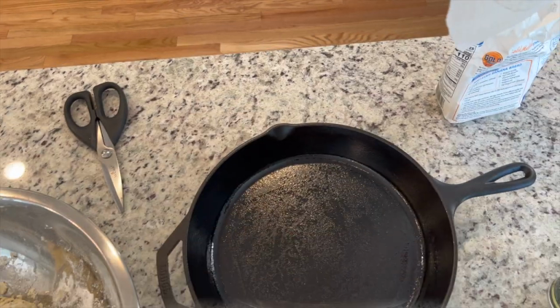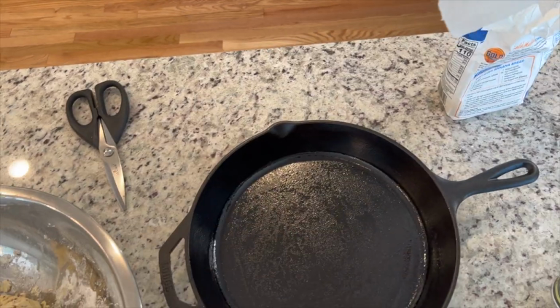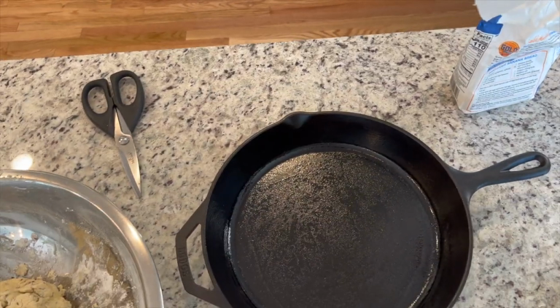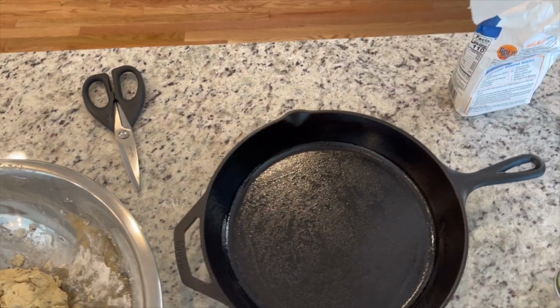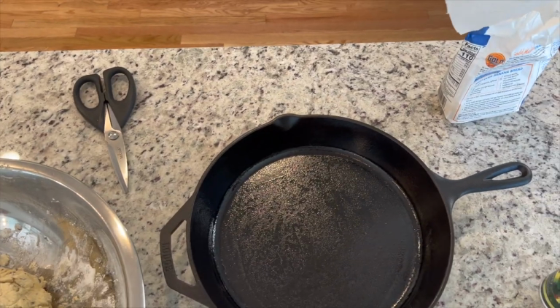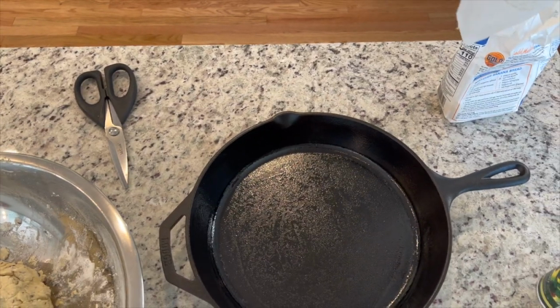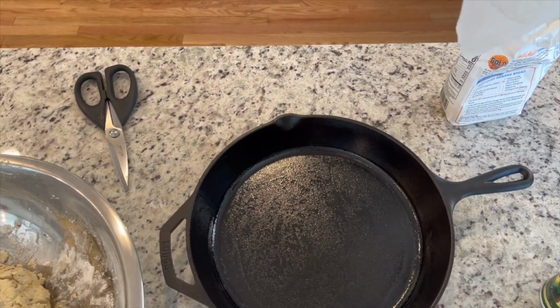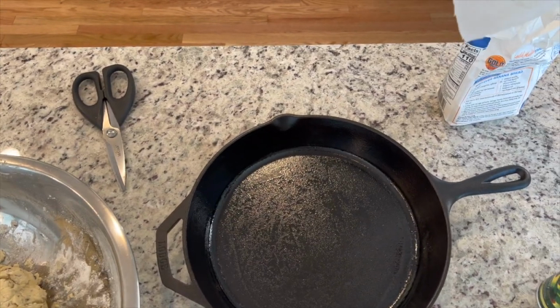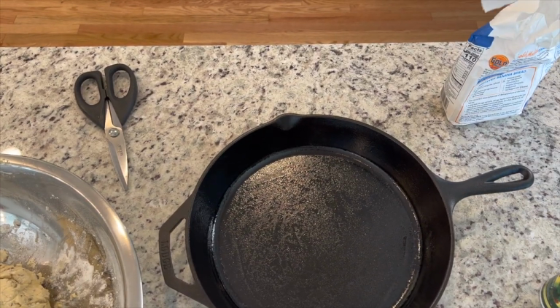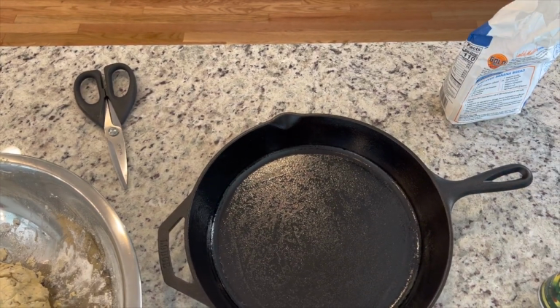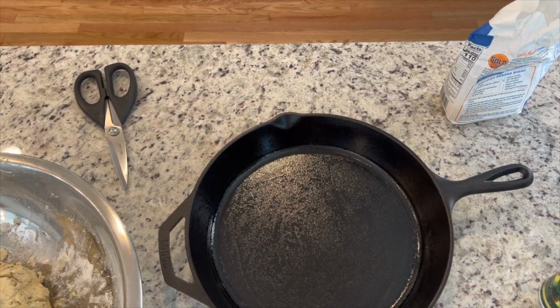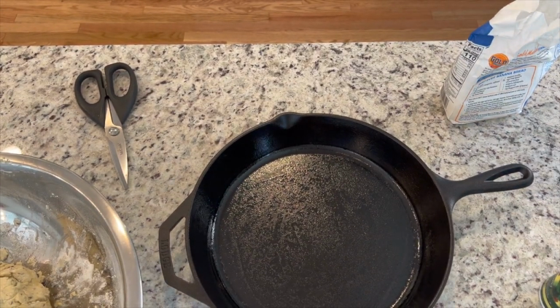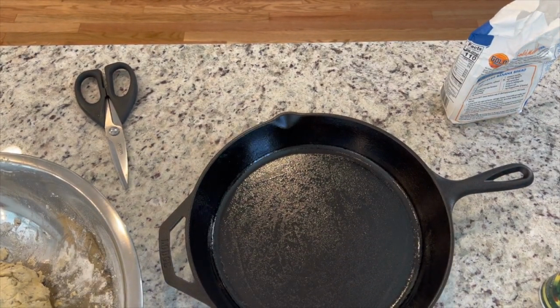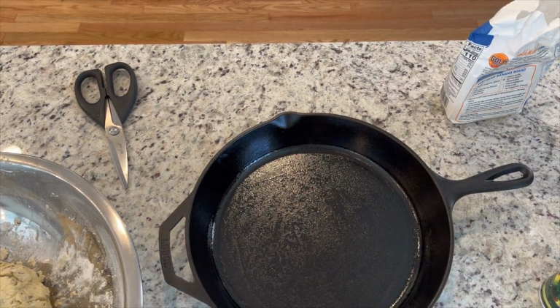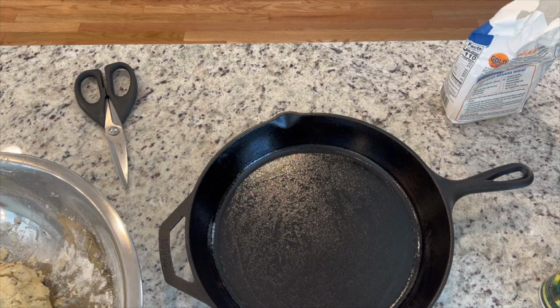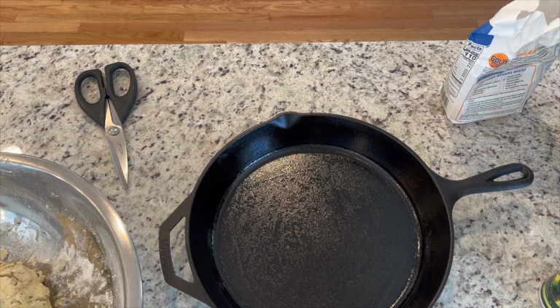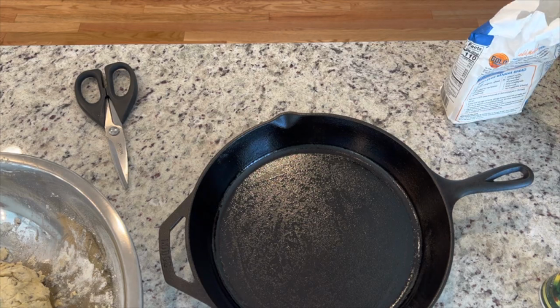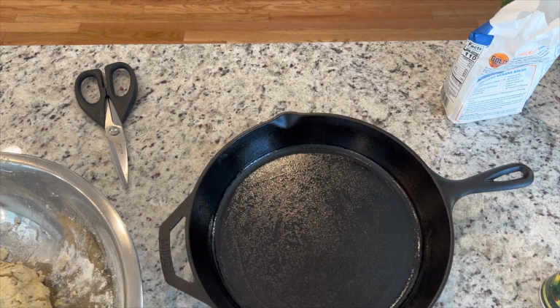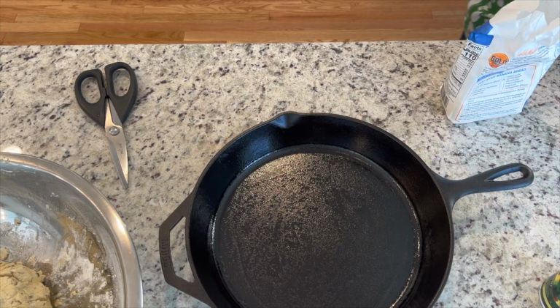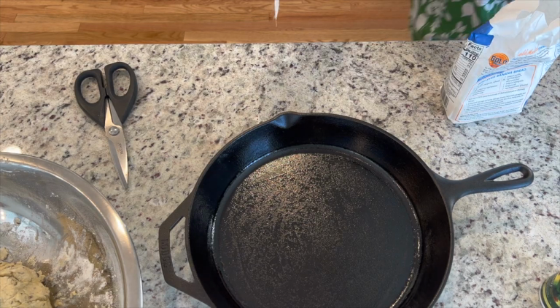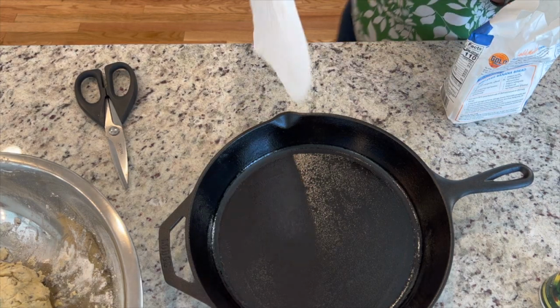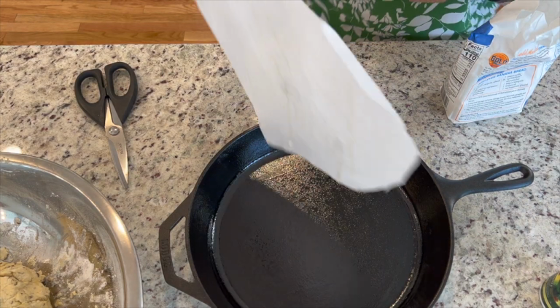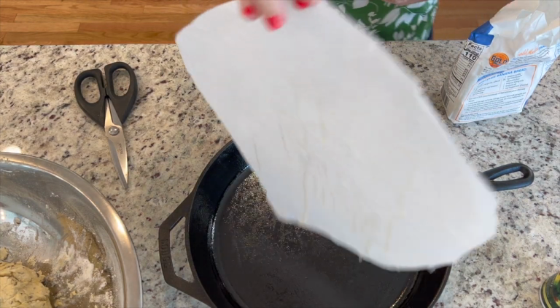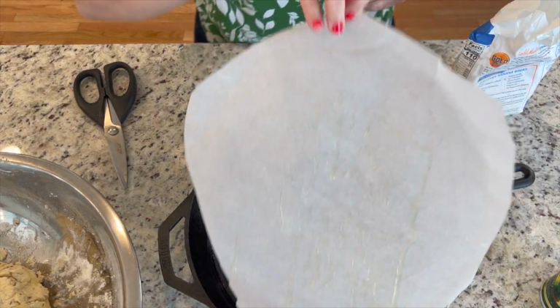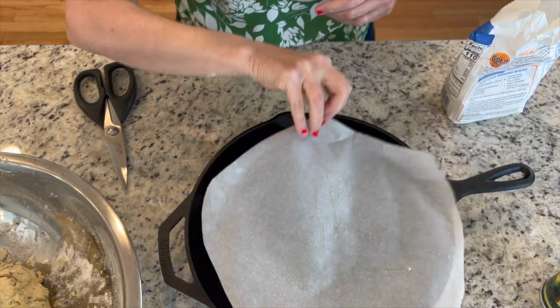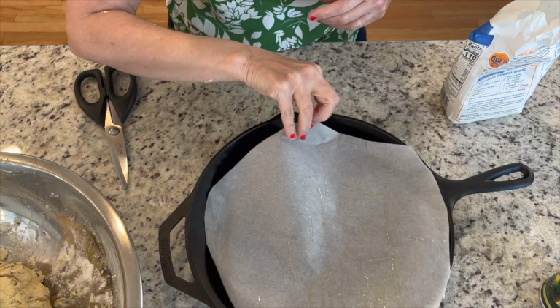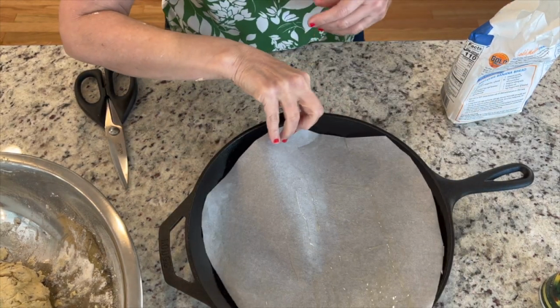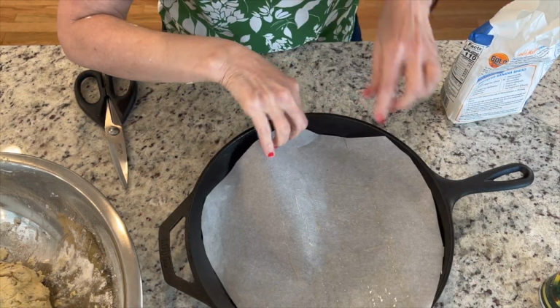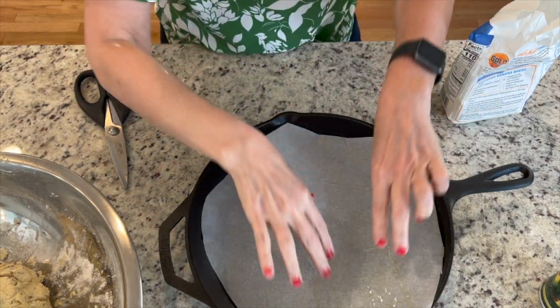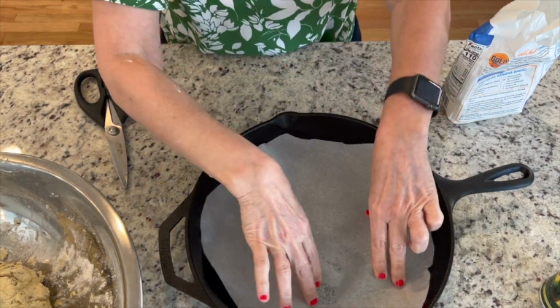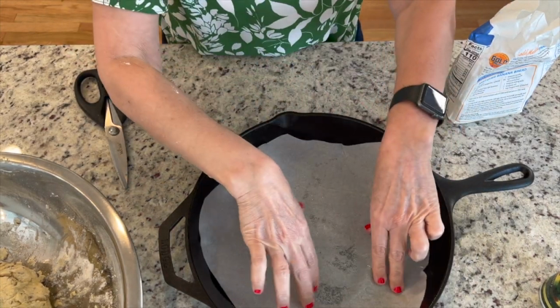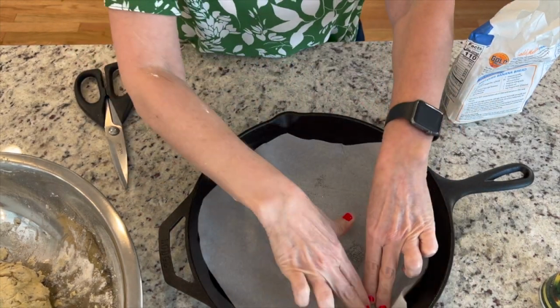I already greased the cast iron pan, and I'm going to put some parchment paper, and on the top I'm going to add a little bit of flour.